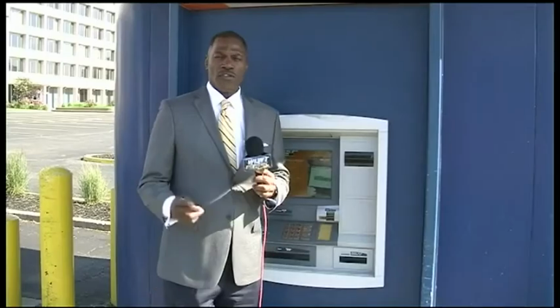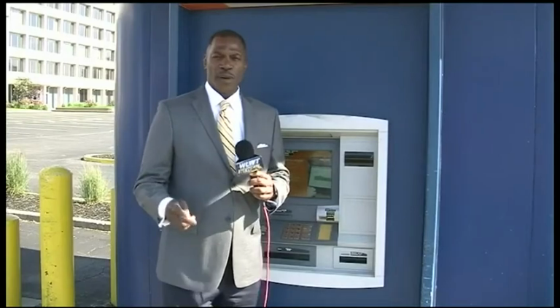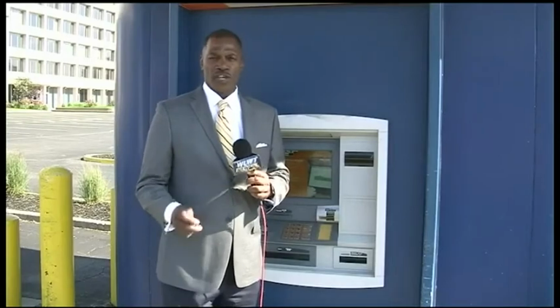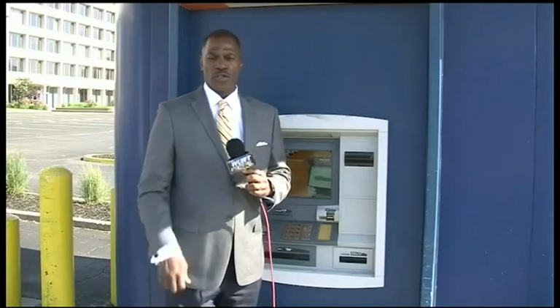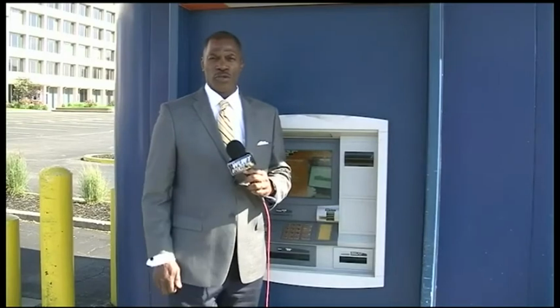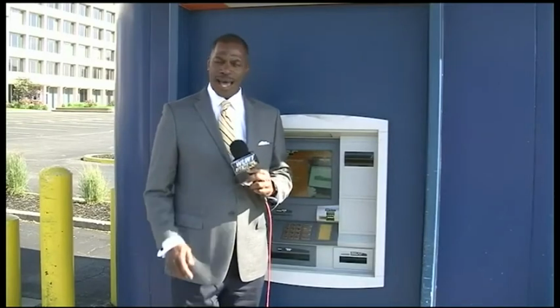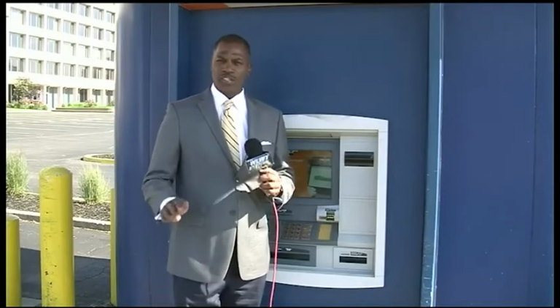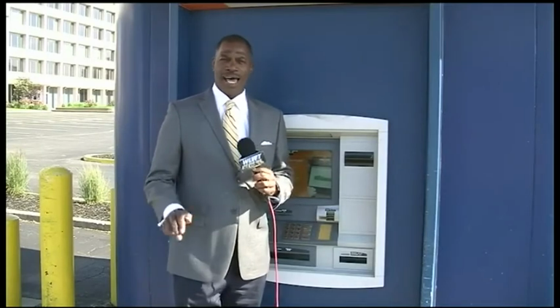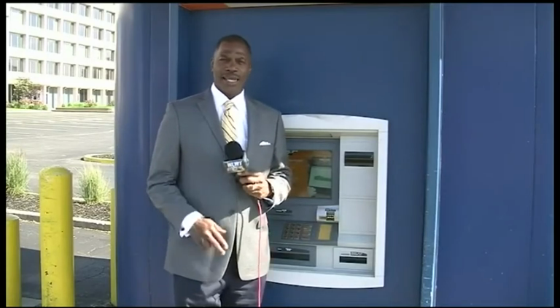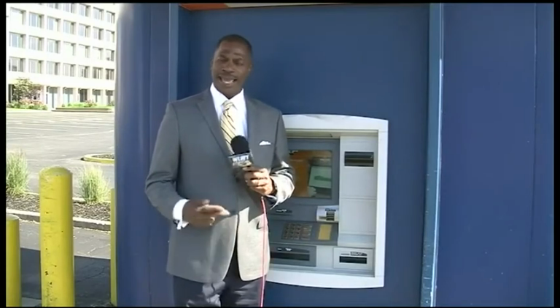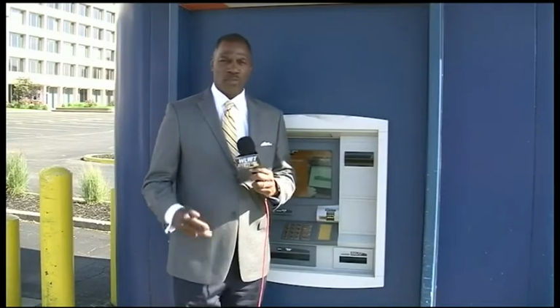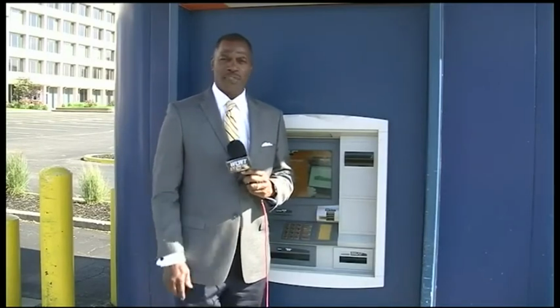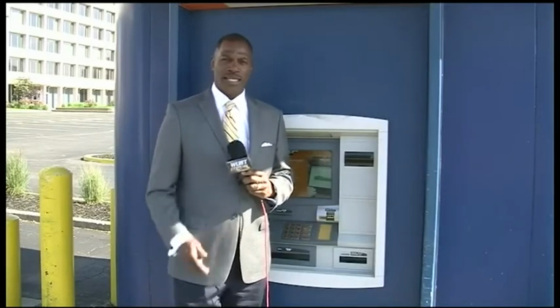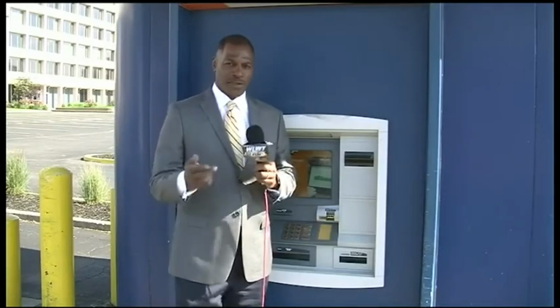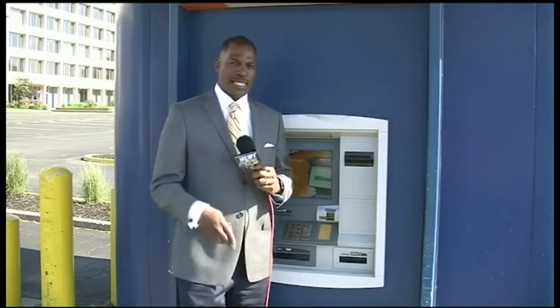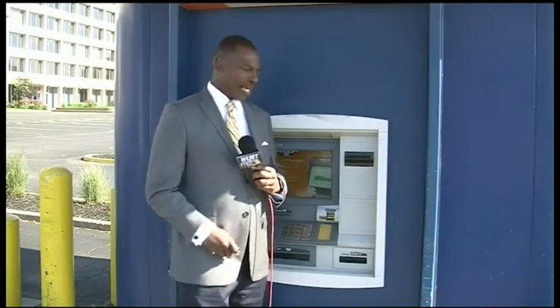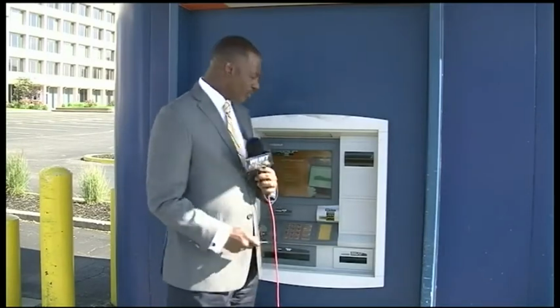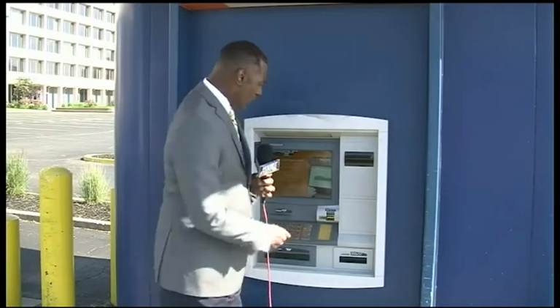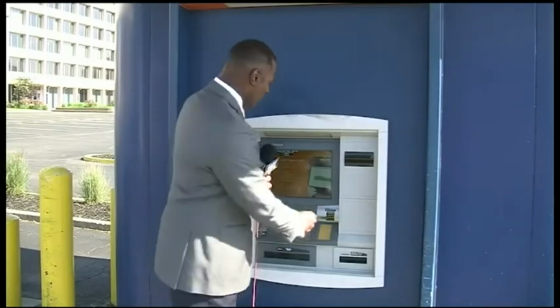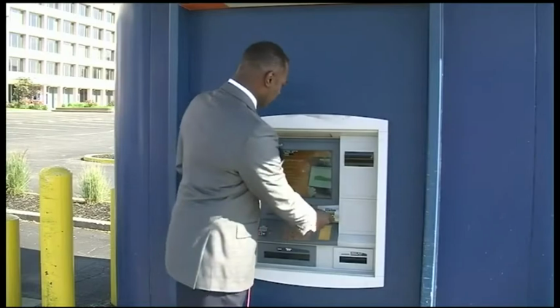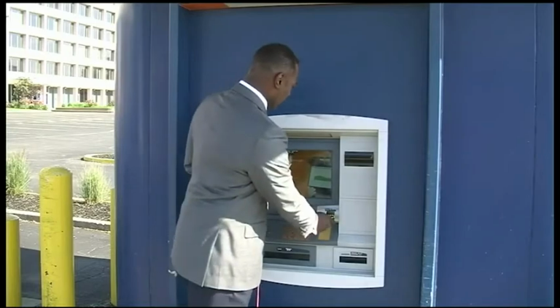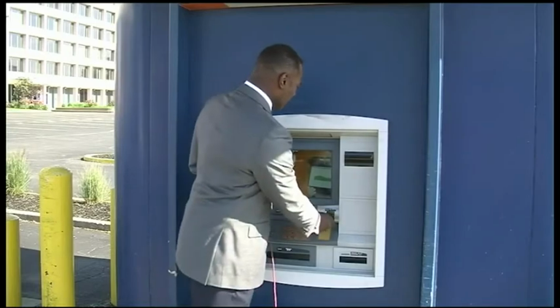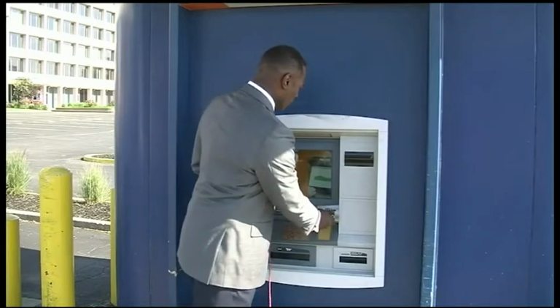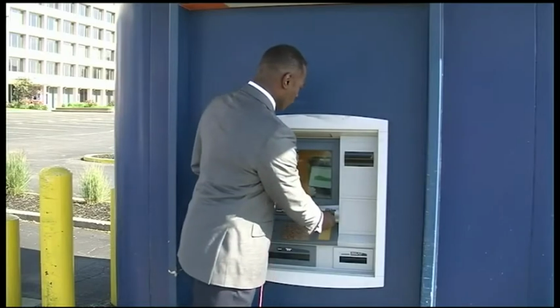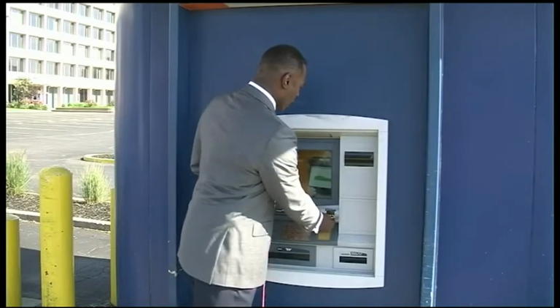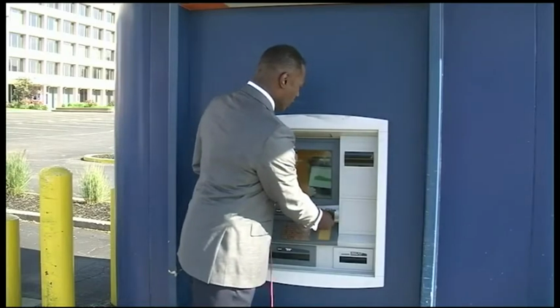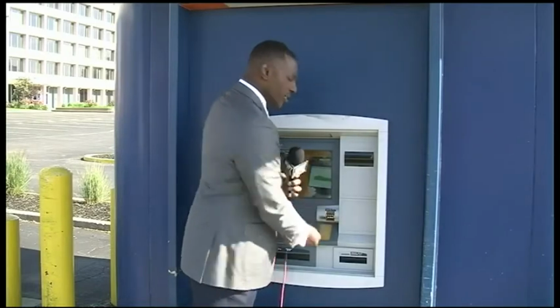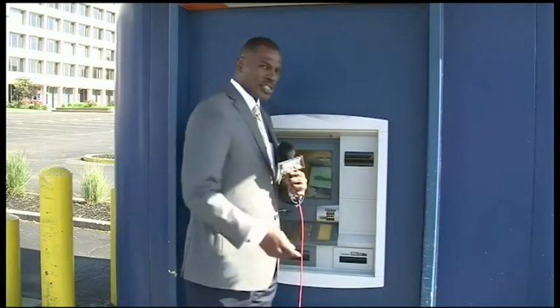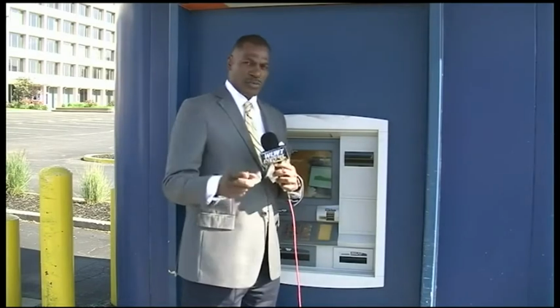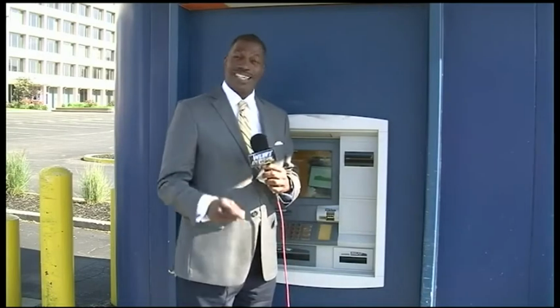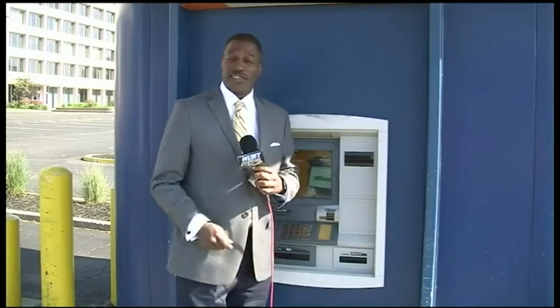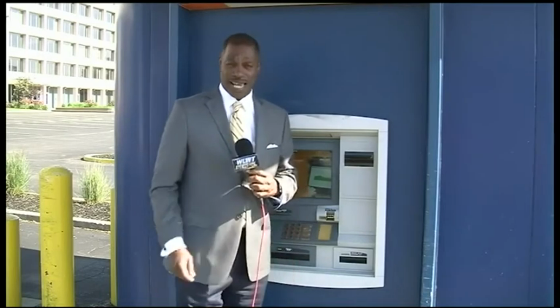We've heard about skimmers used outside gas pumps and even ATMs, but even police say it's rare to see them used inside.